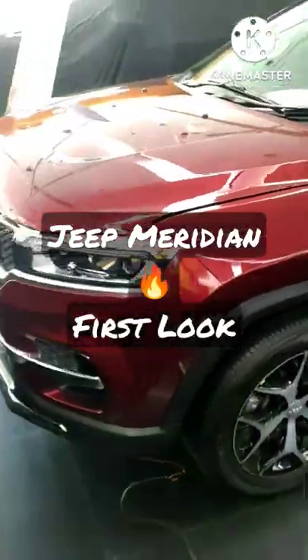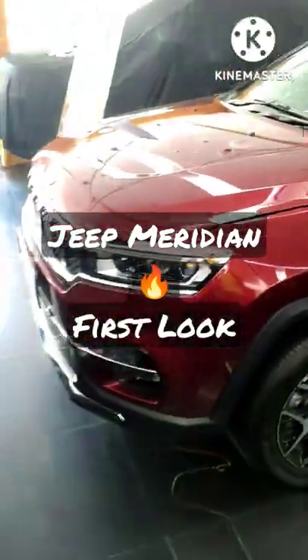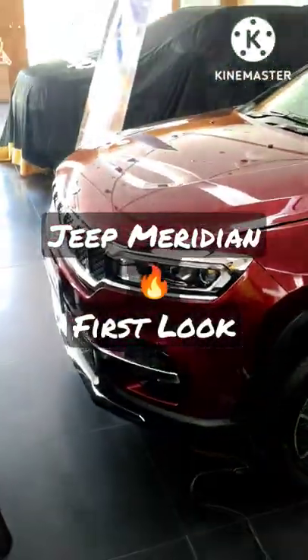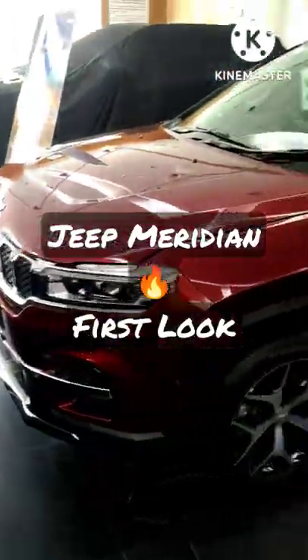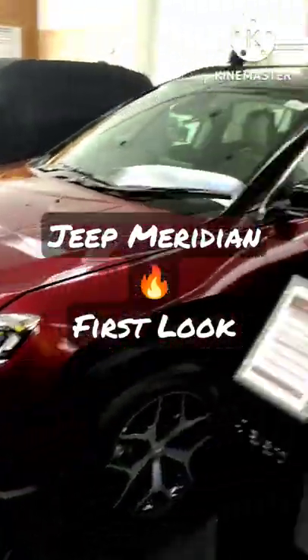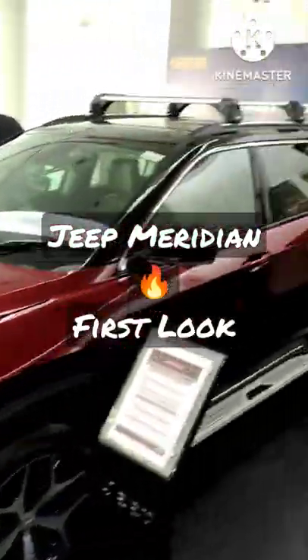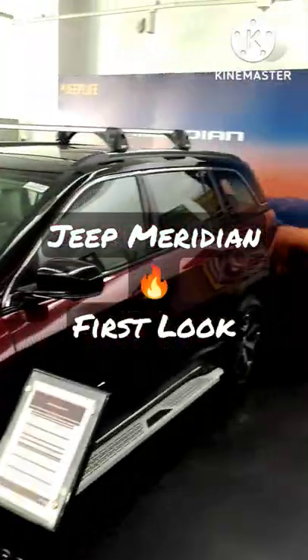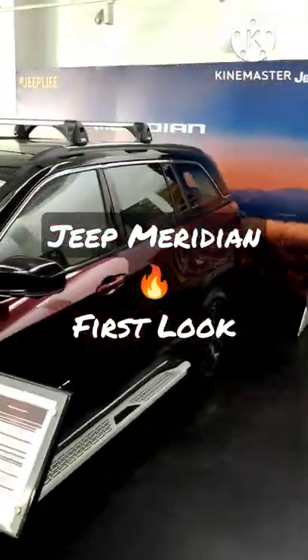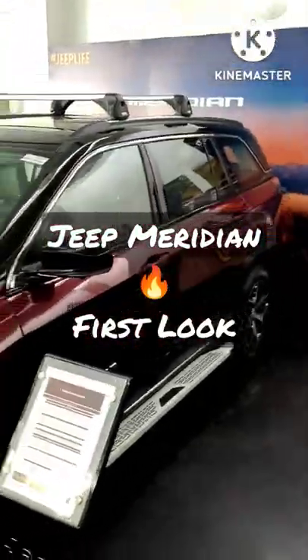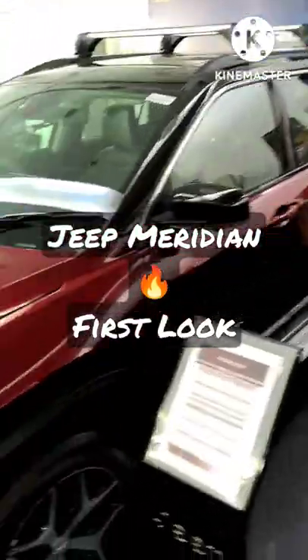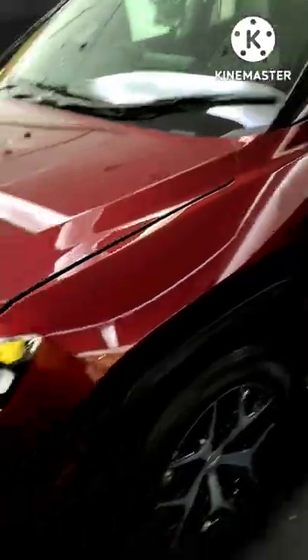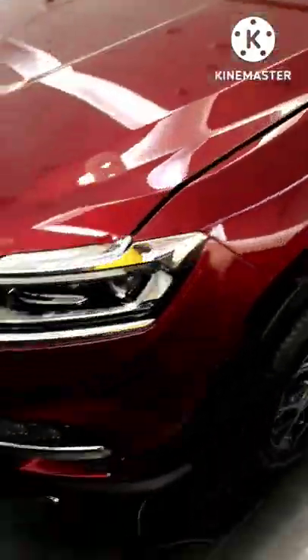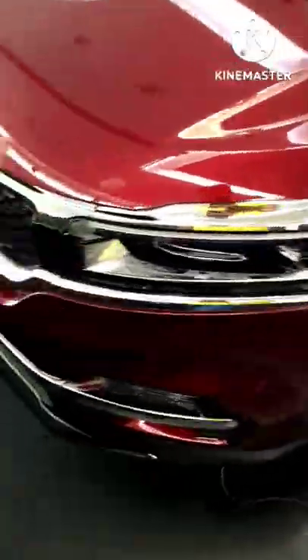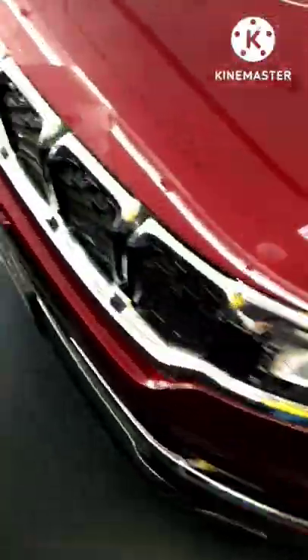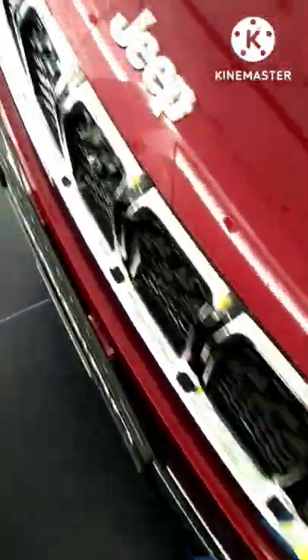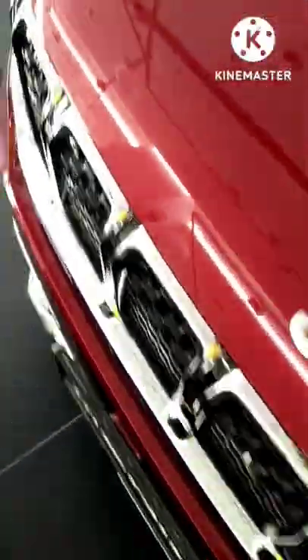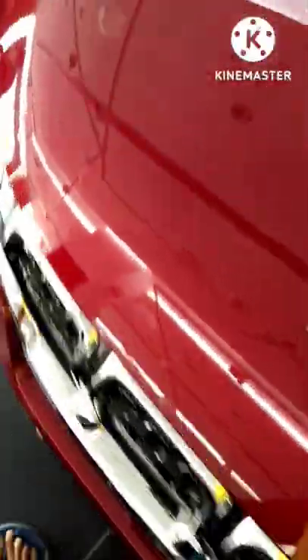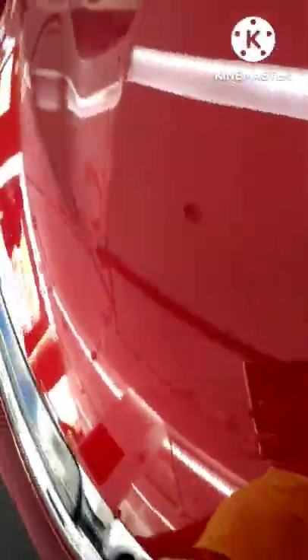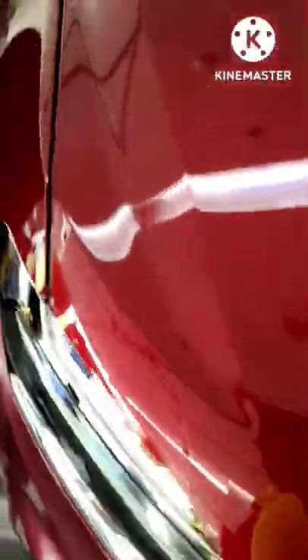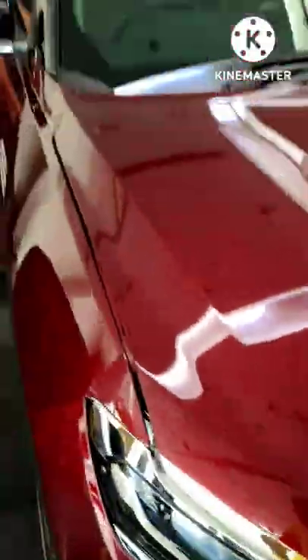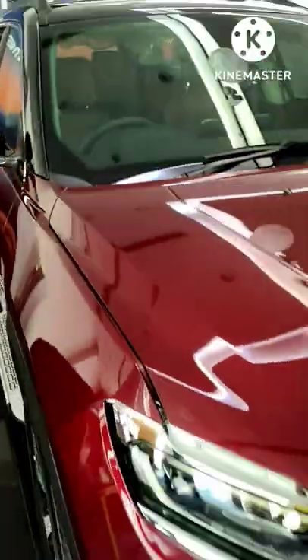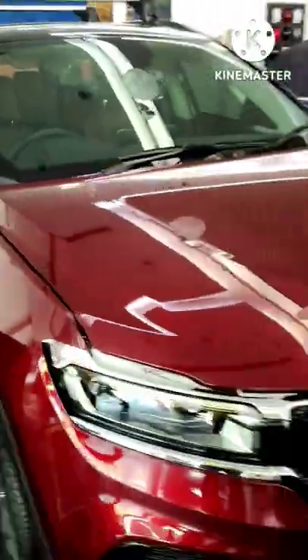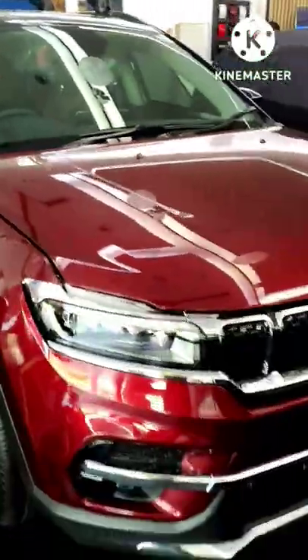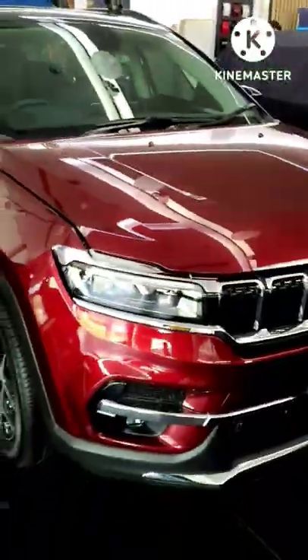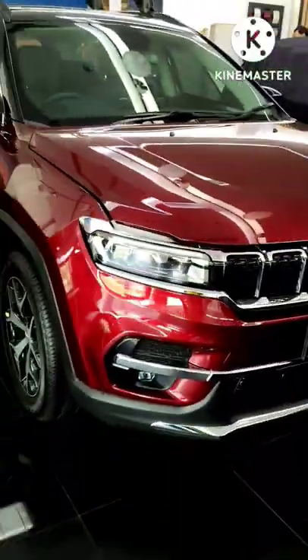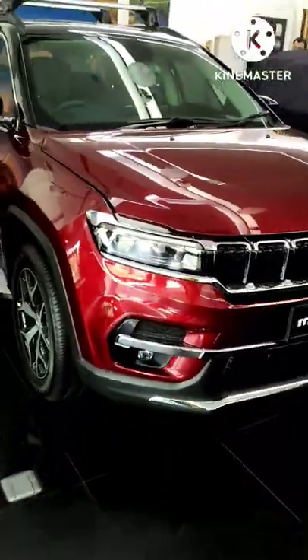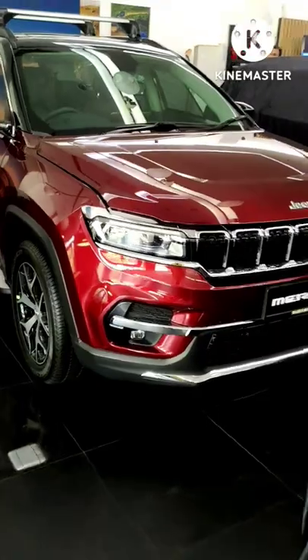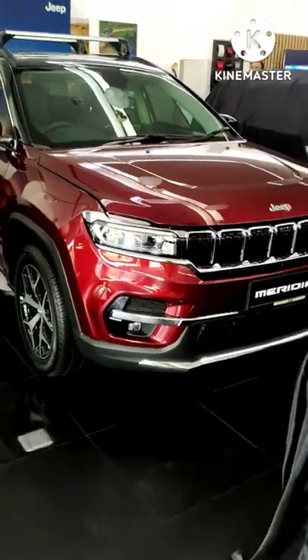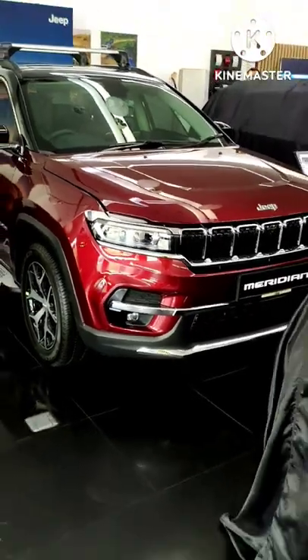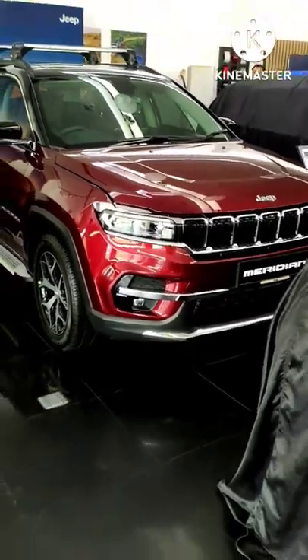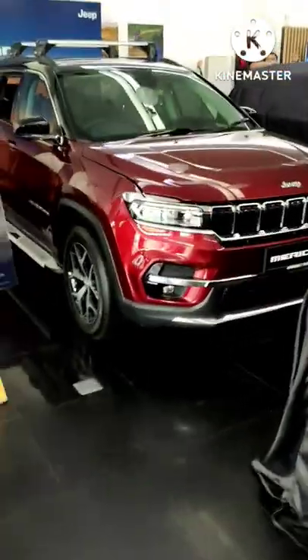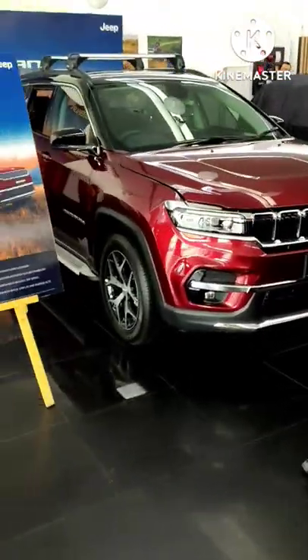Jeep Meridian. The front looks really, really awesome.